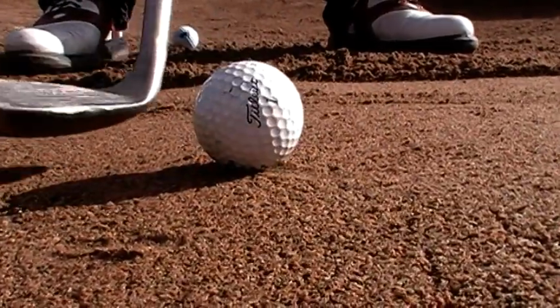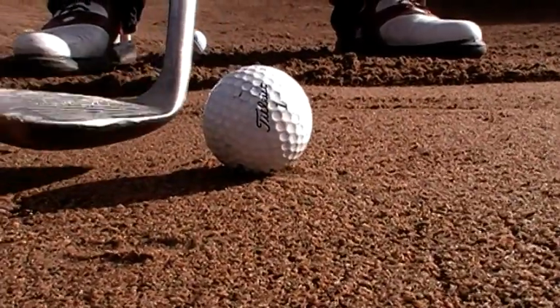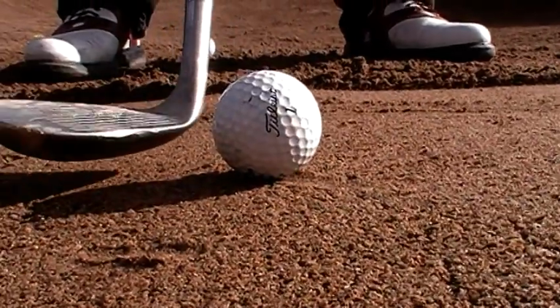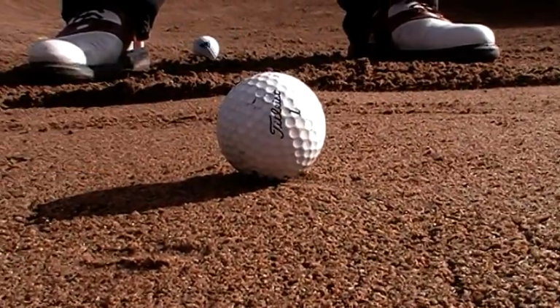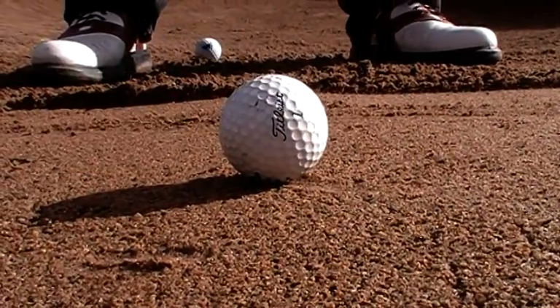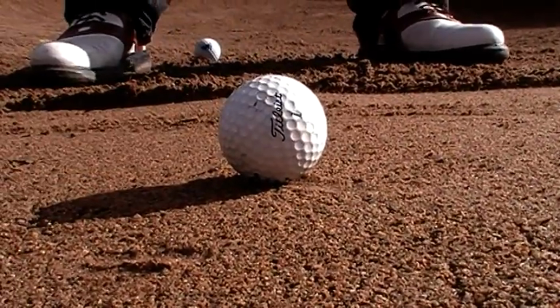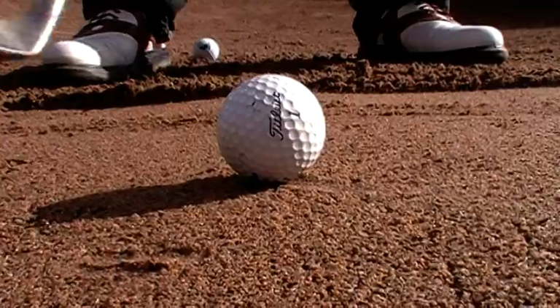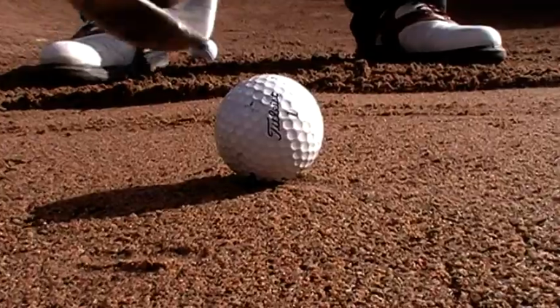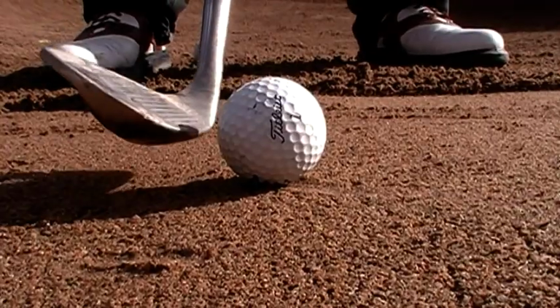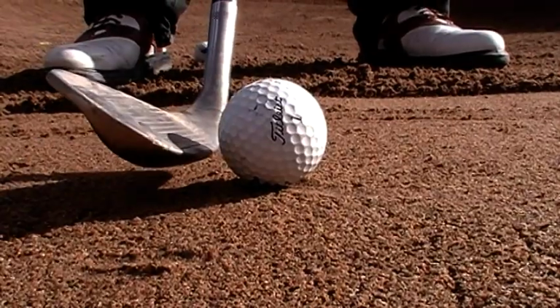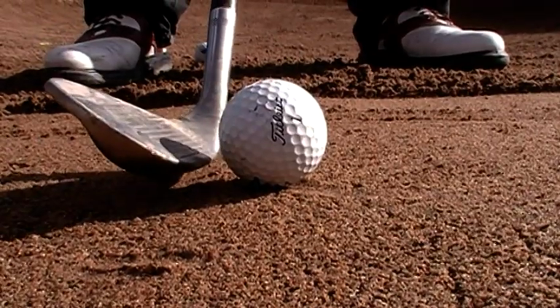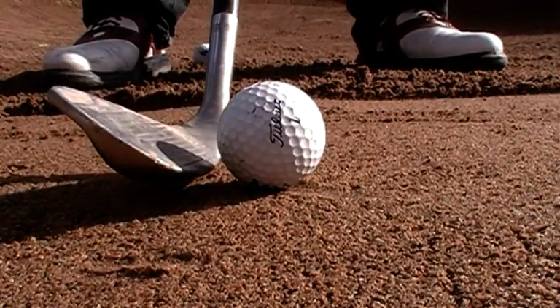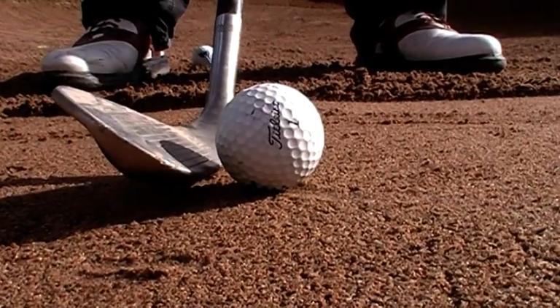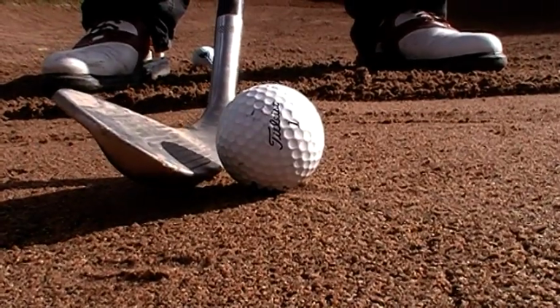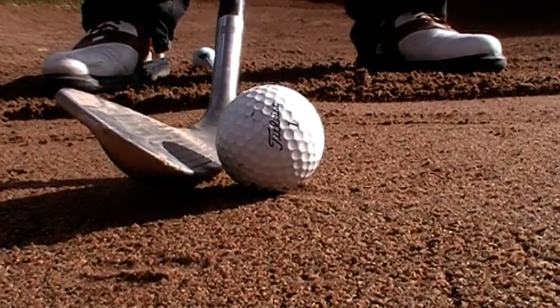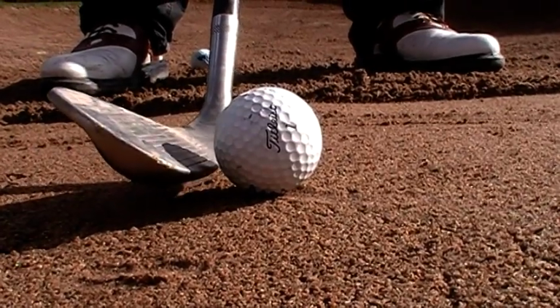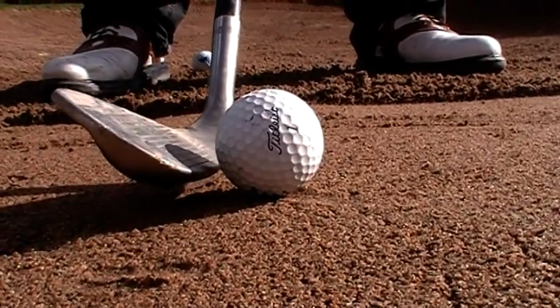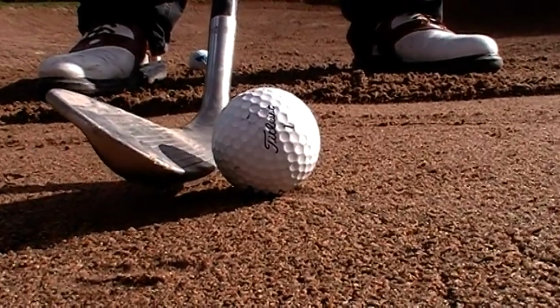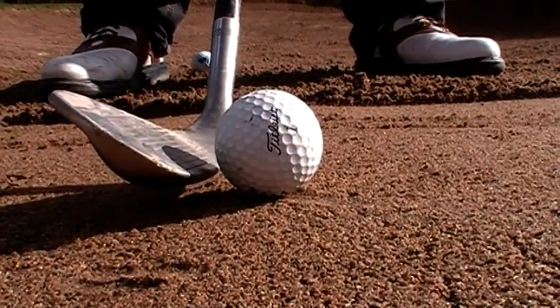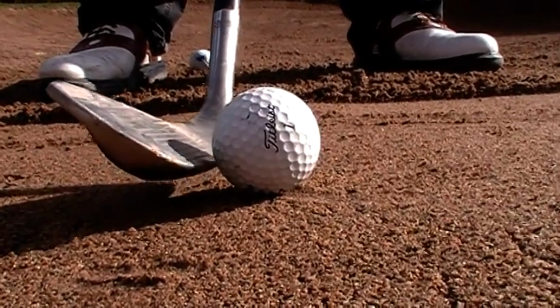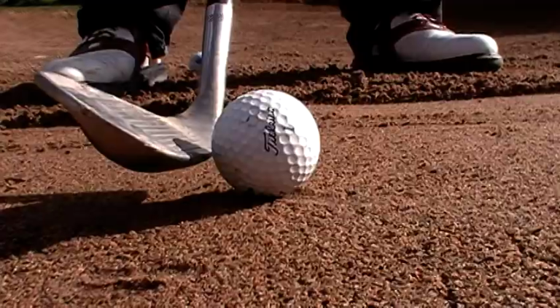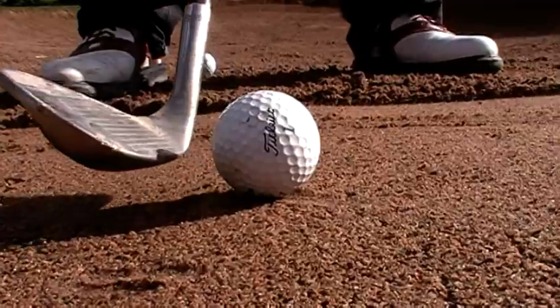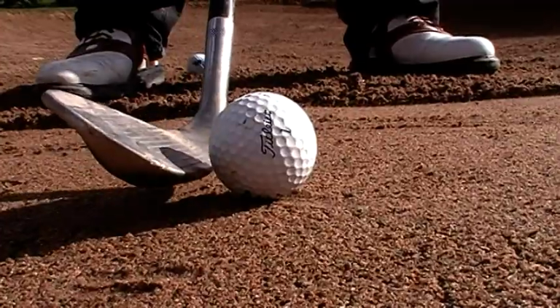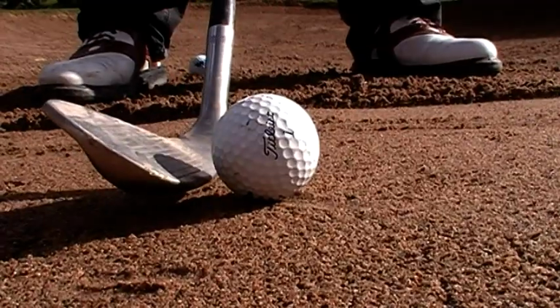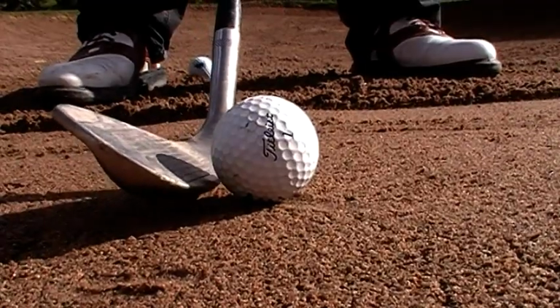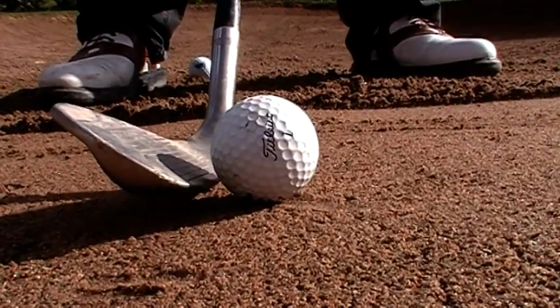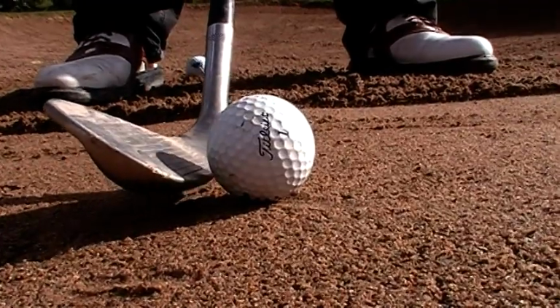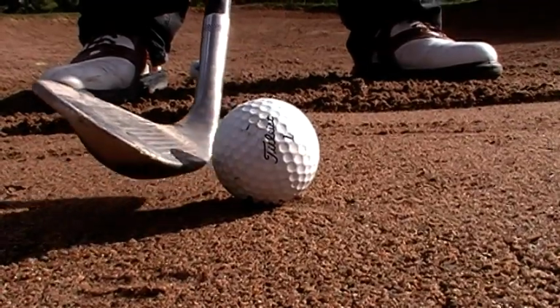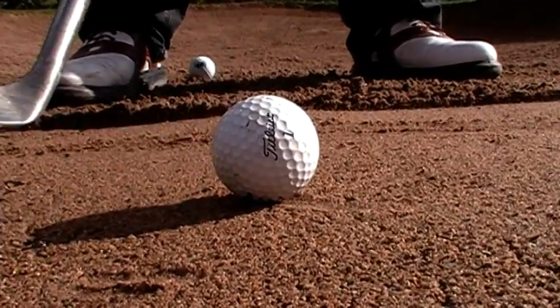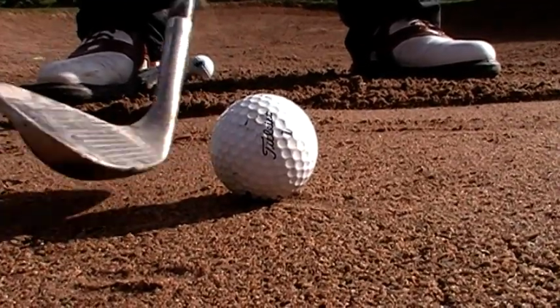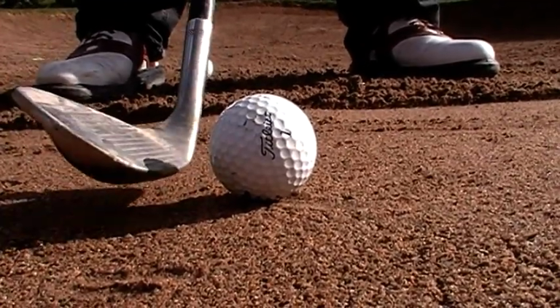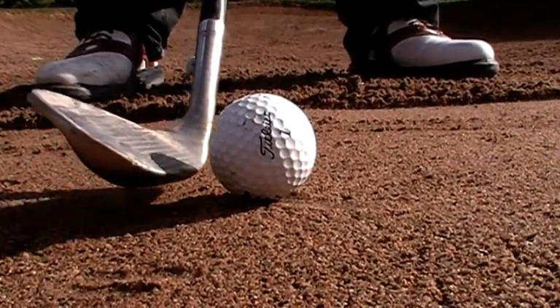If you make the face square, the leading edge is going to be a little bit below the ball. It's going to be easier to hit sand, get a little bit of sand in between the club and the ball, and then hit the shot properly.